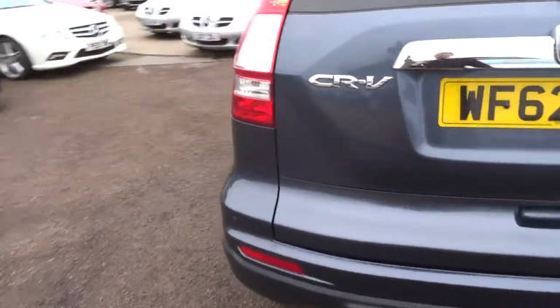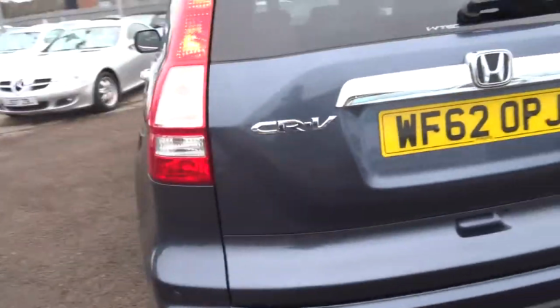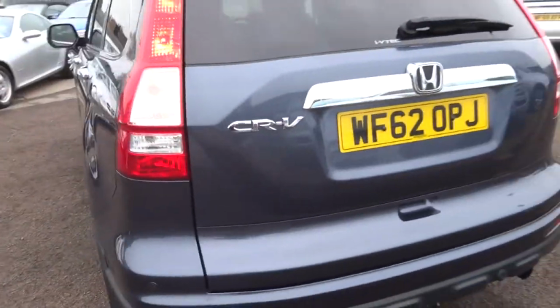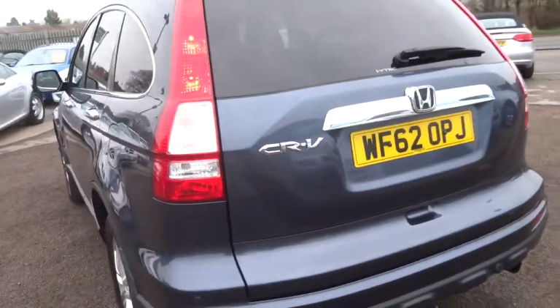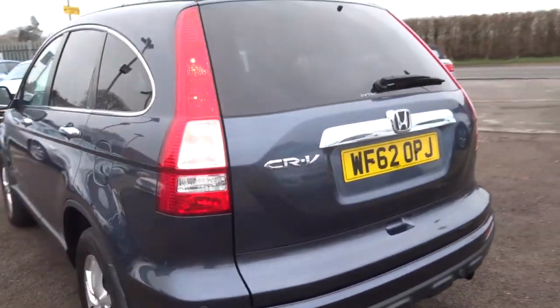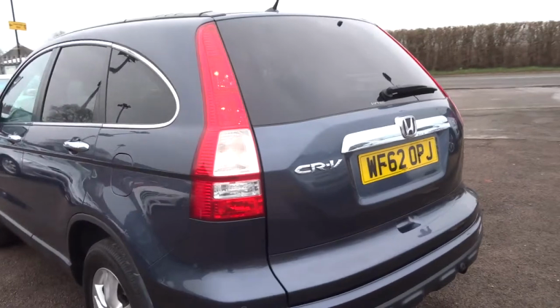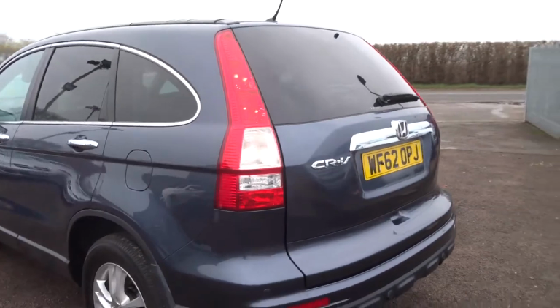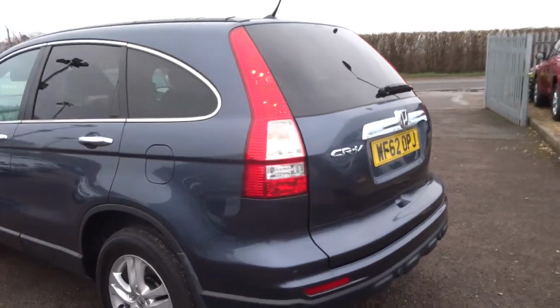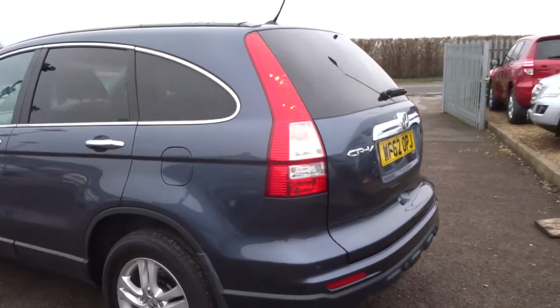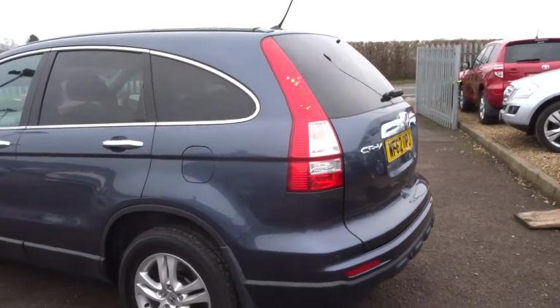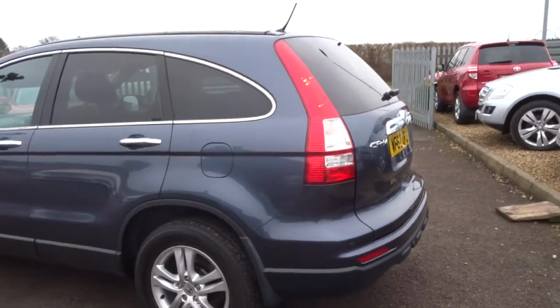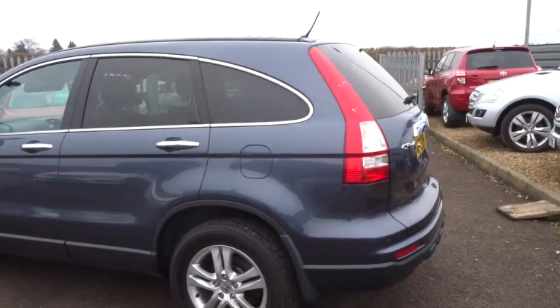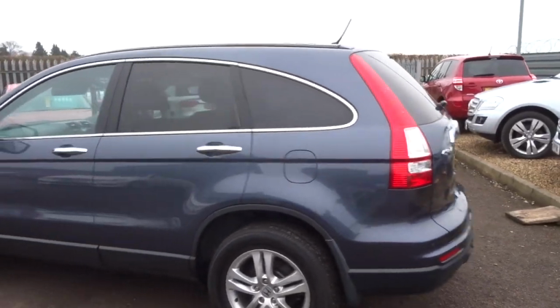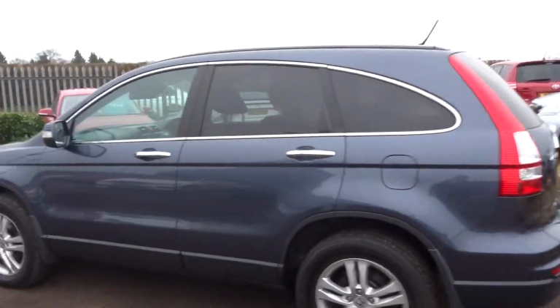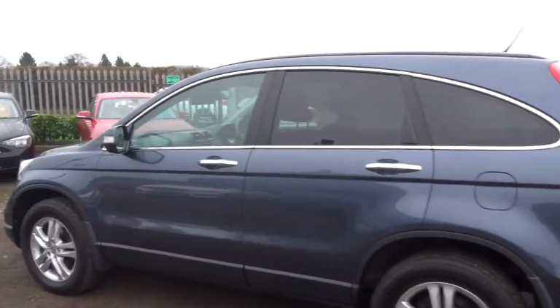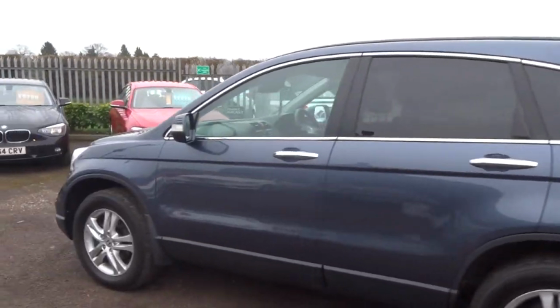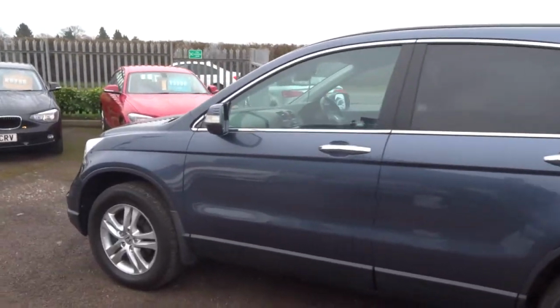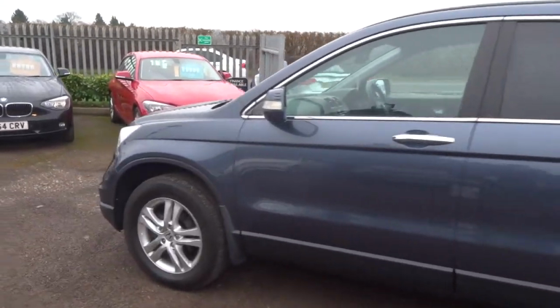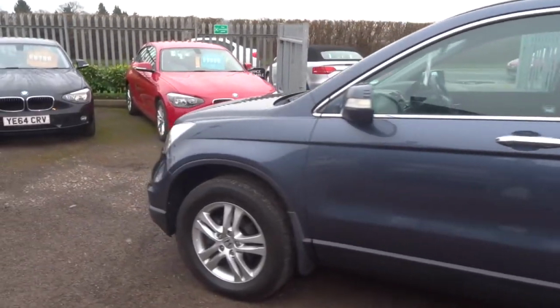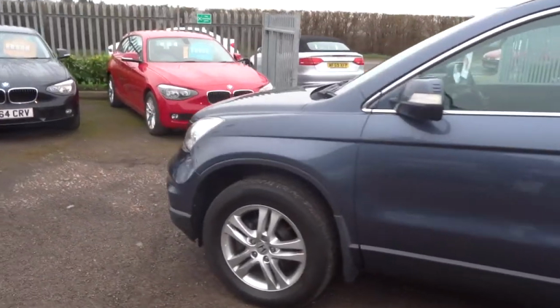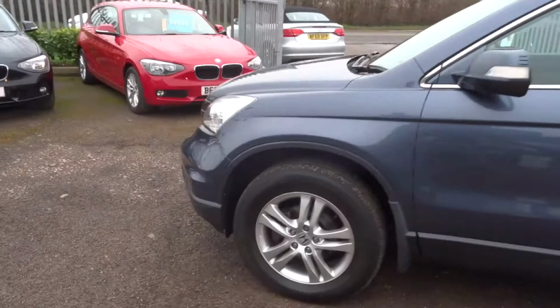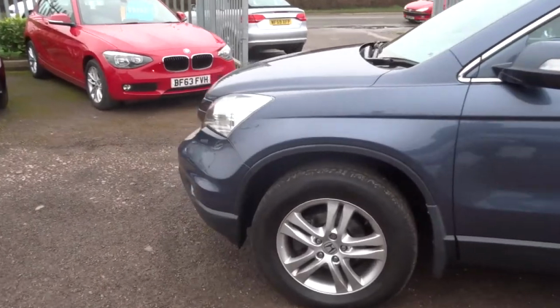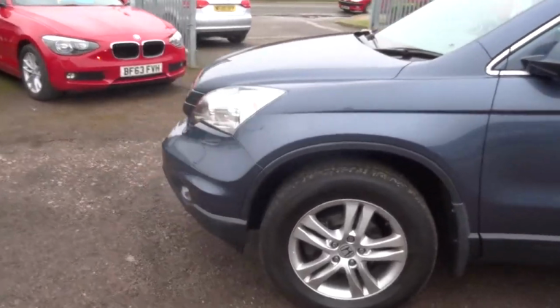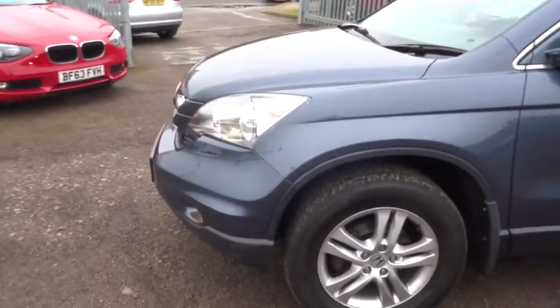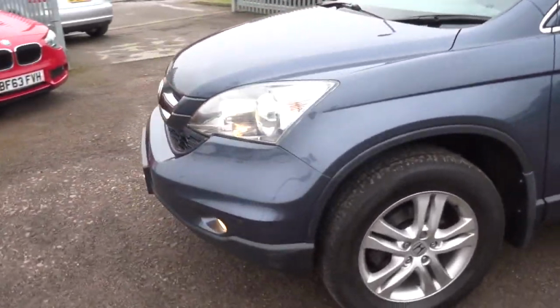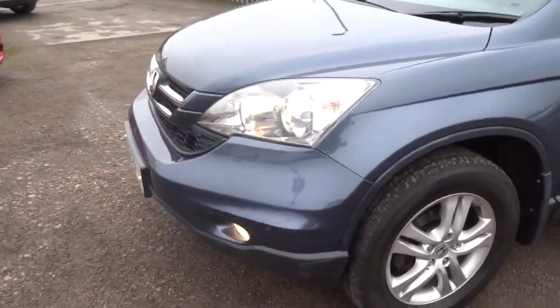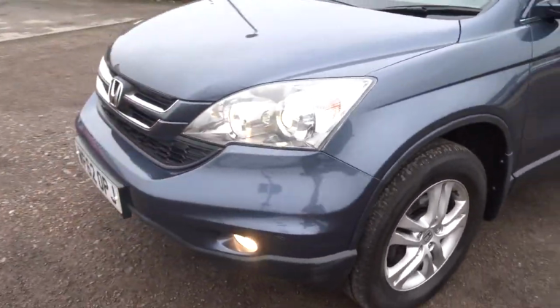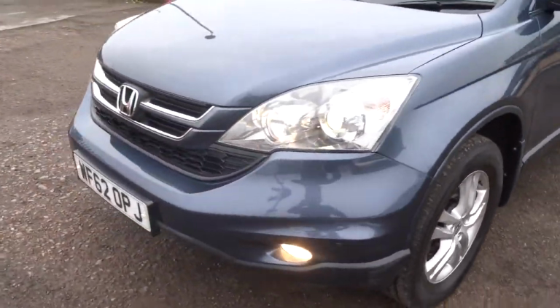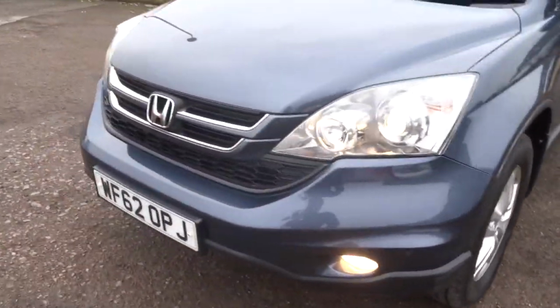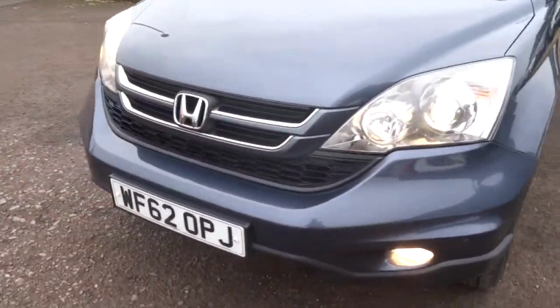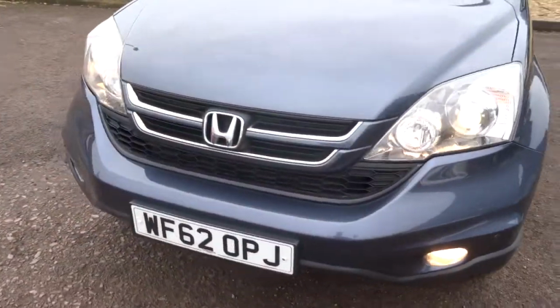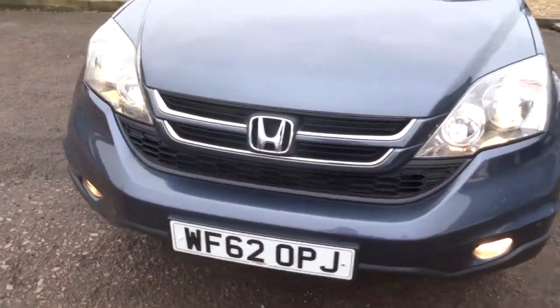Rear parking sensors, privacy glass, lovely Honda alloy wheels, as well as rear parking sensors. We've also got front parking sensors.